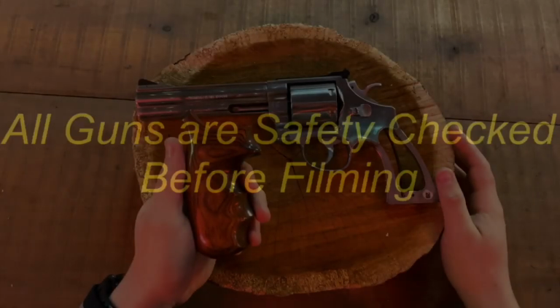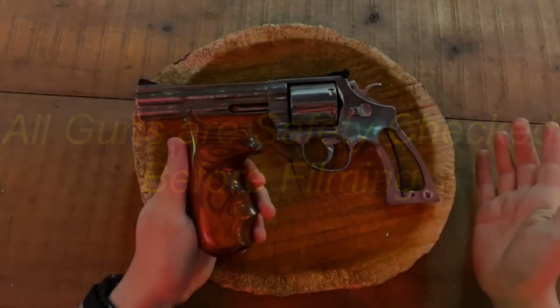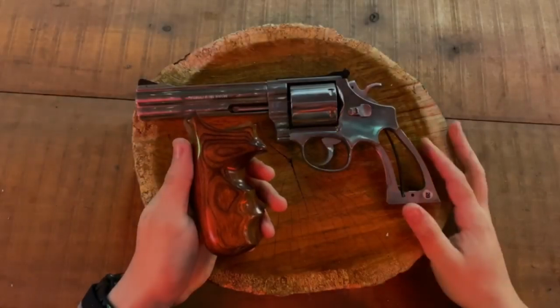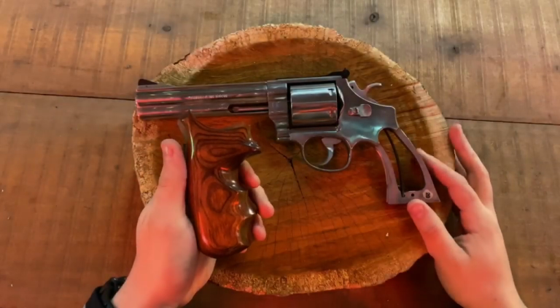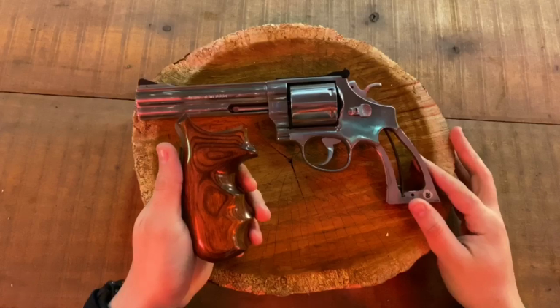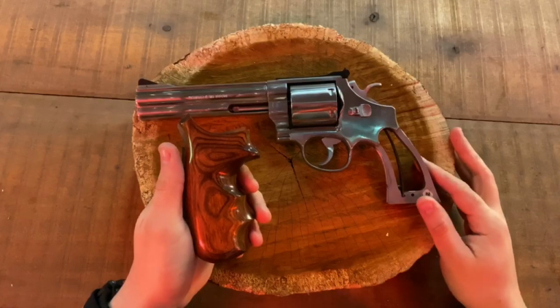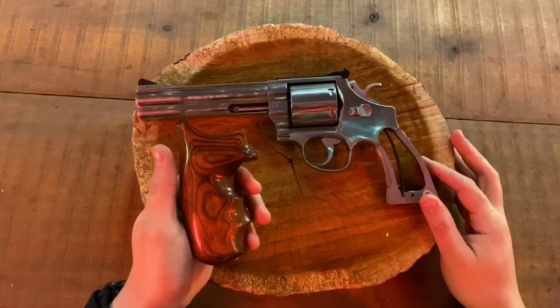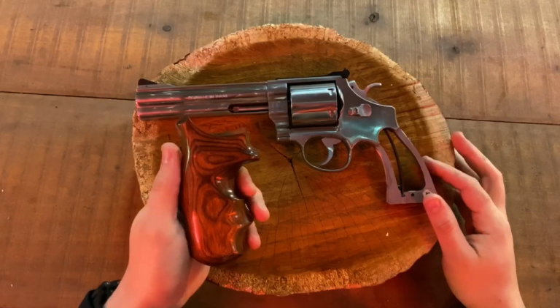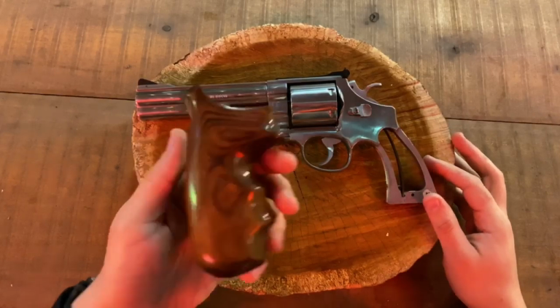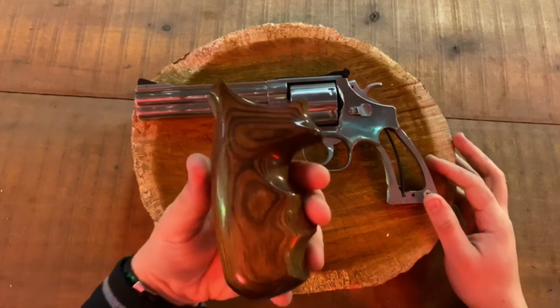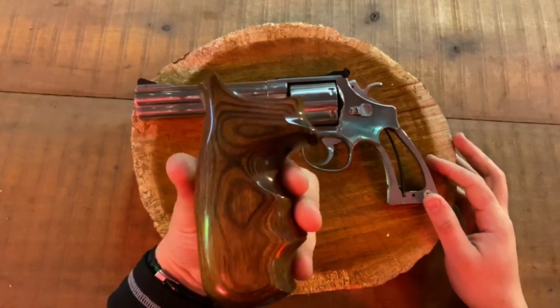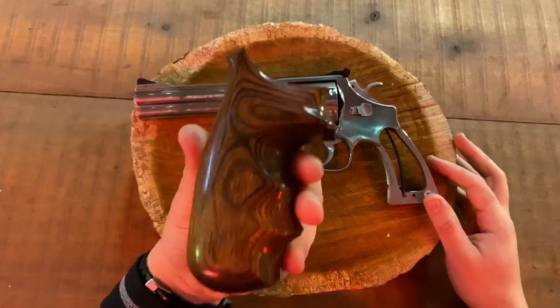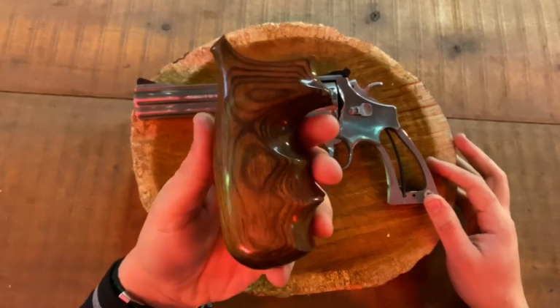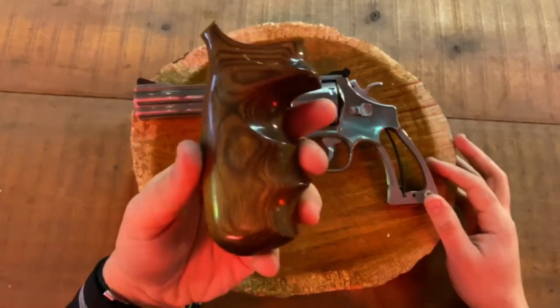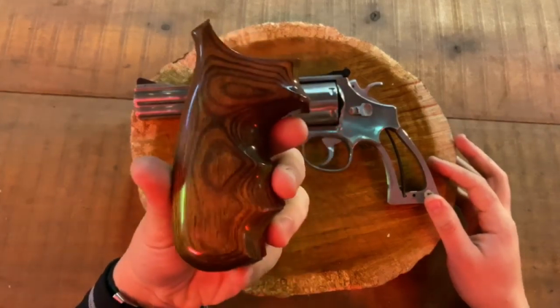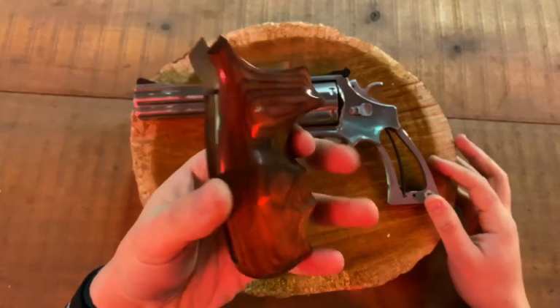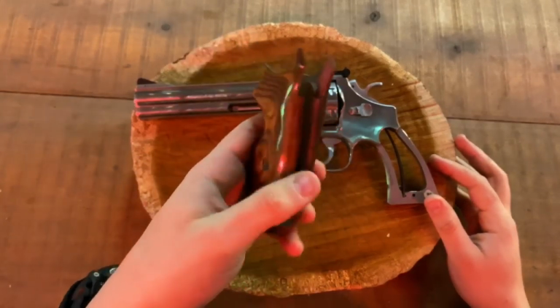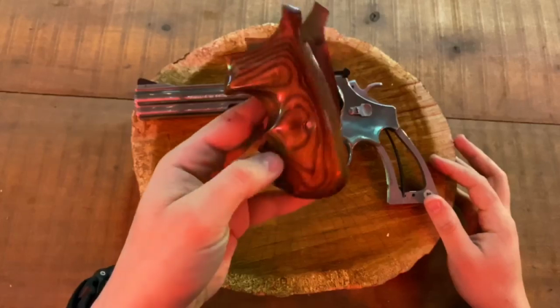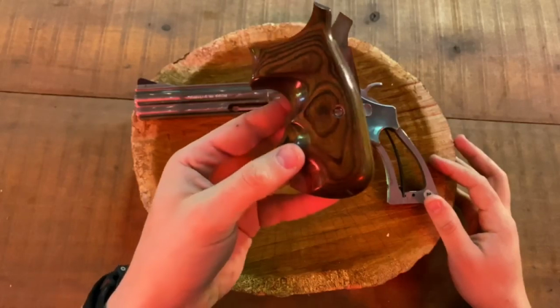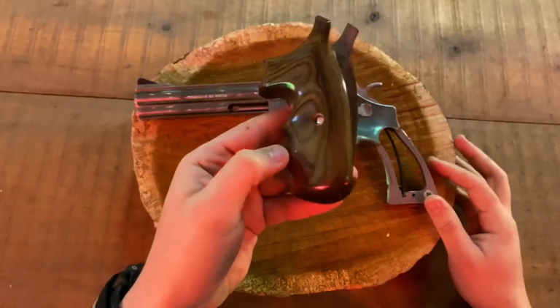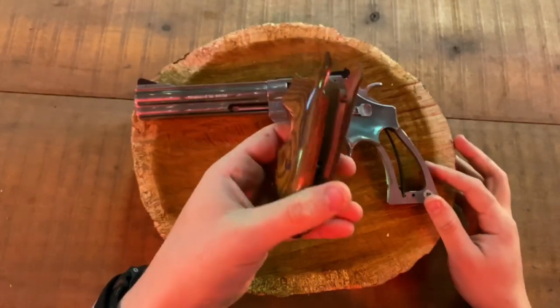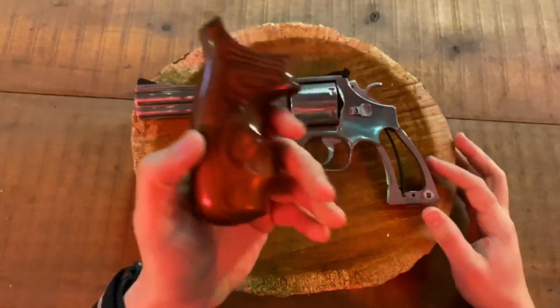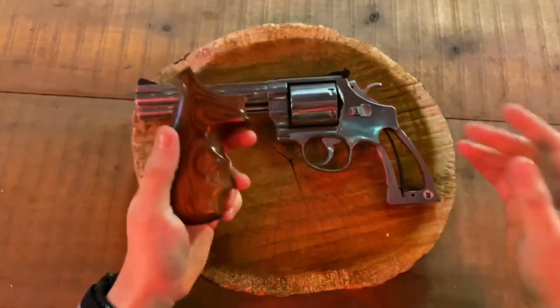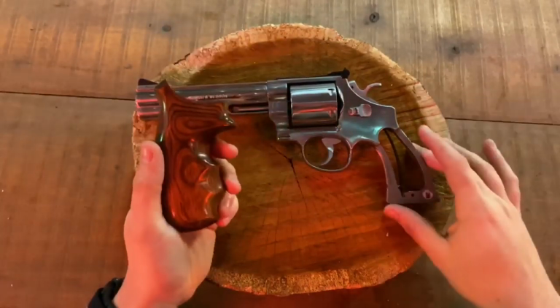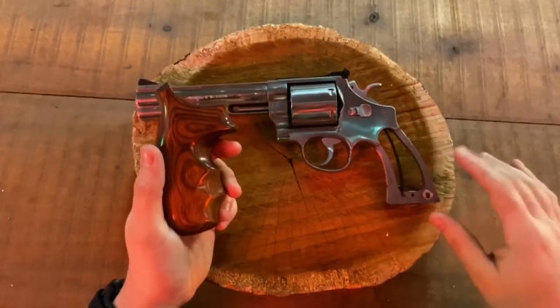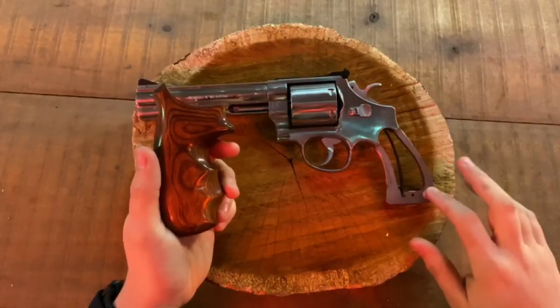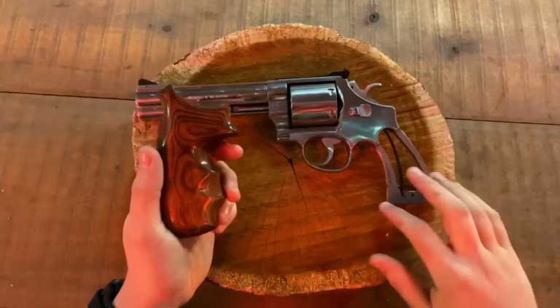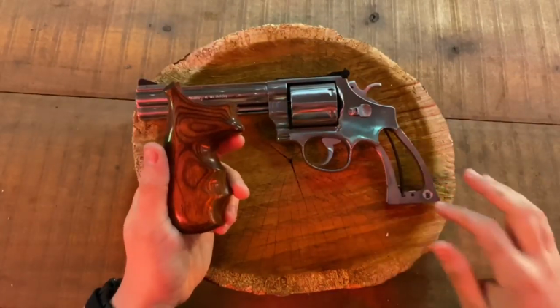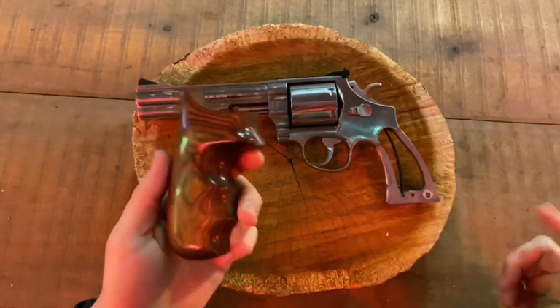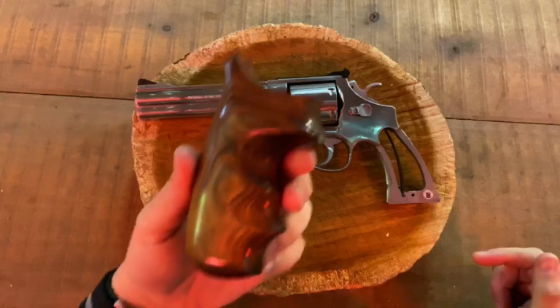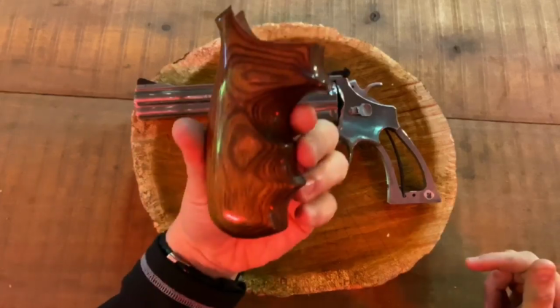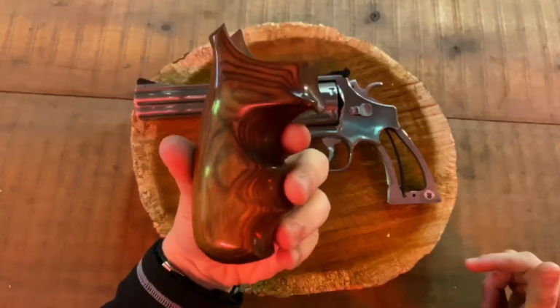Hey guys, today we're back with another grip review. Today on the channel we'll be reviewing the Badger Custom Grips Walnut Diamond Lux. This is for a Smith and Wesson N-frame square butt — these are the full grips.